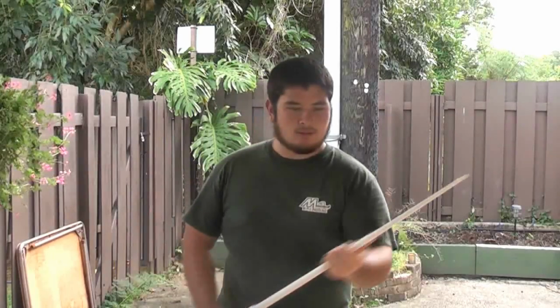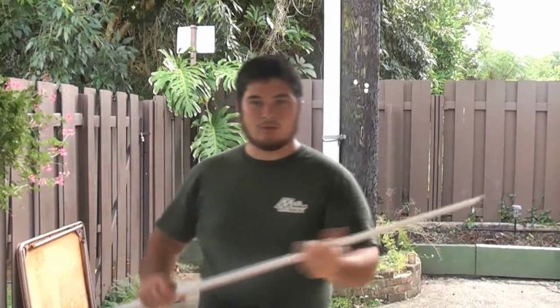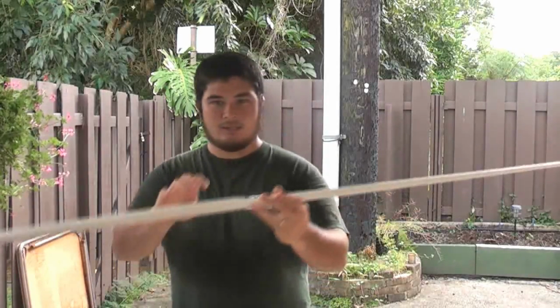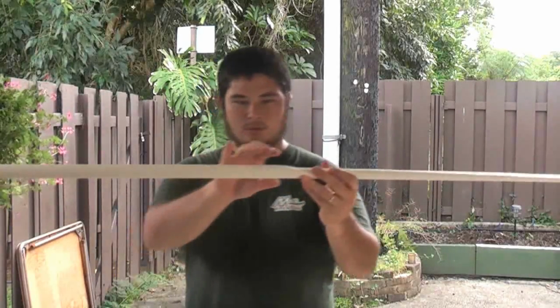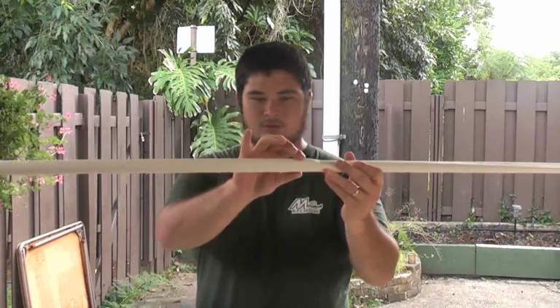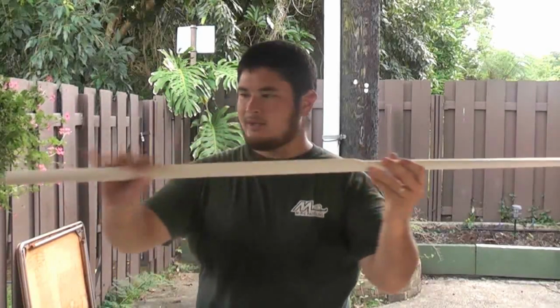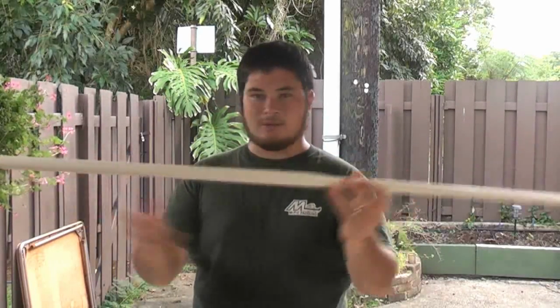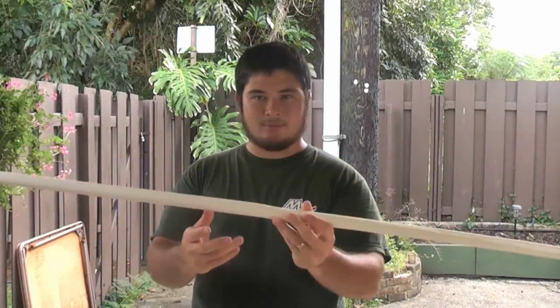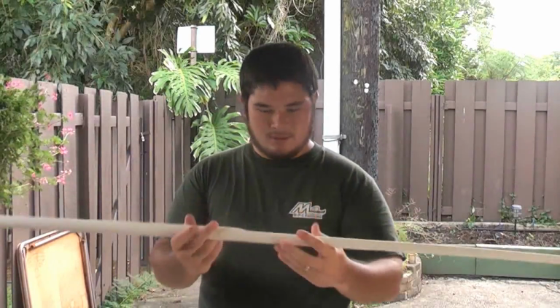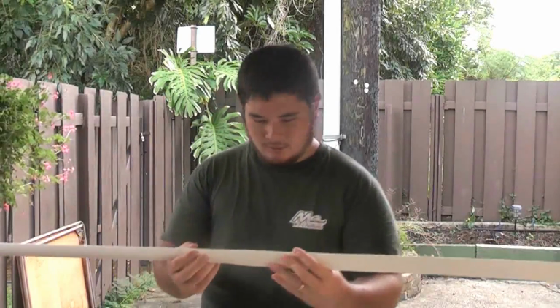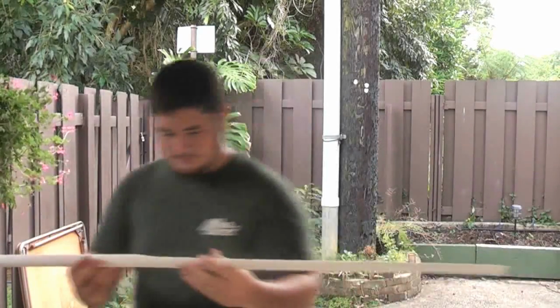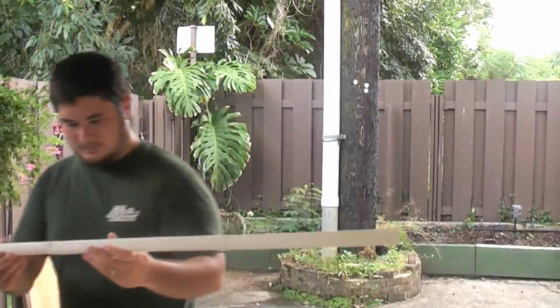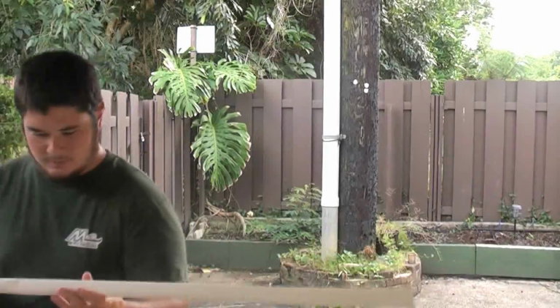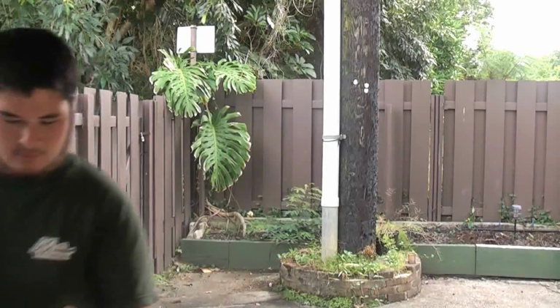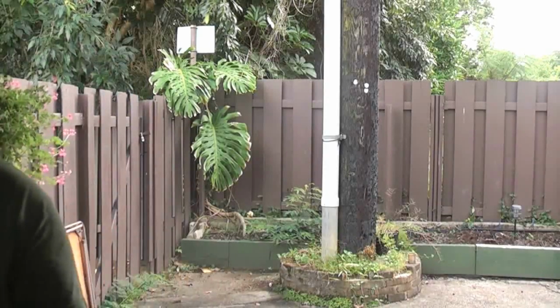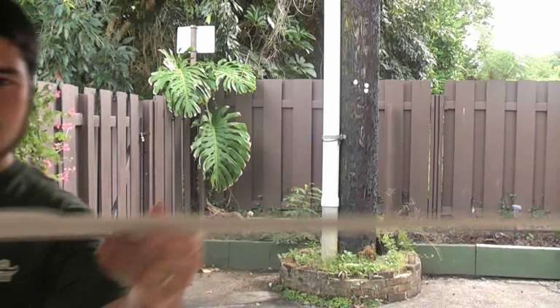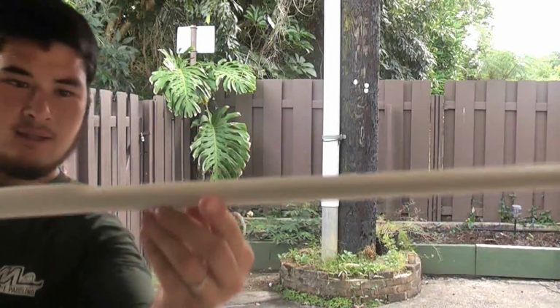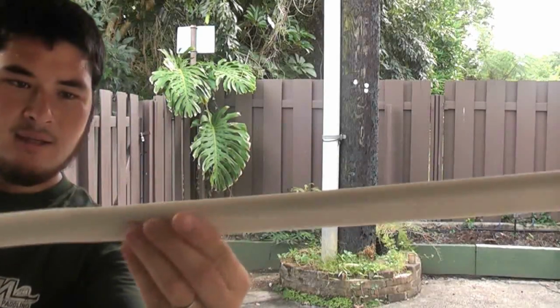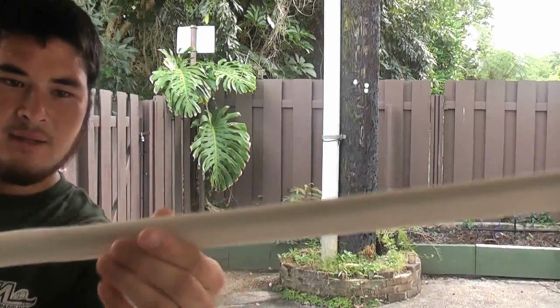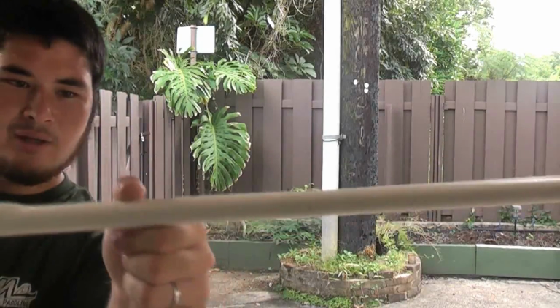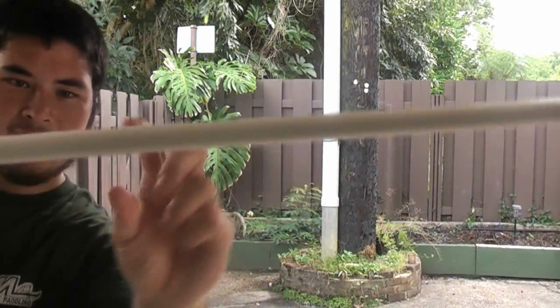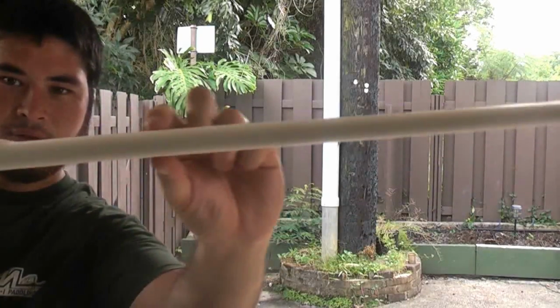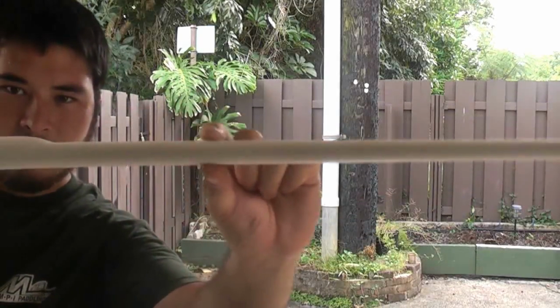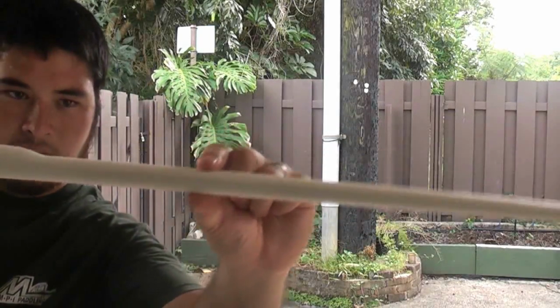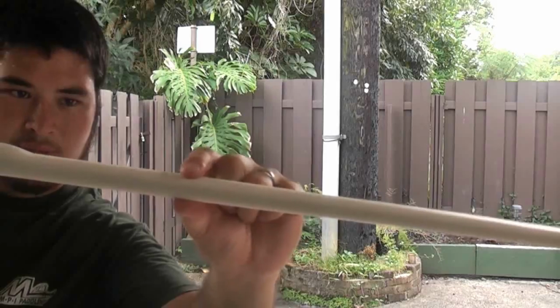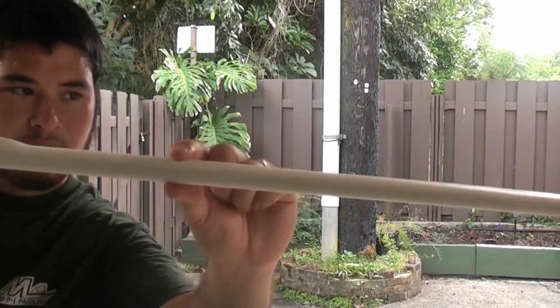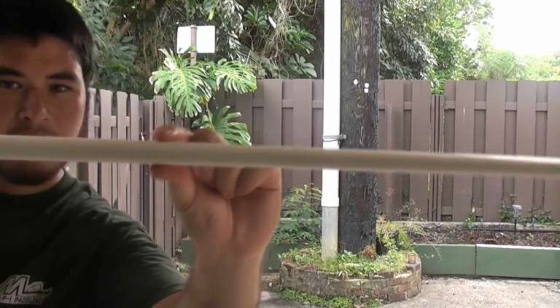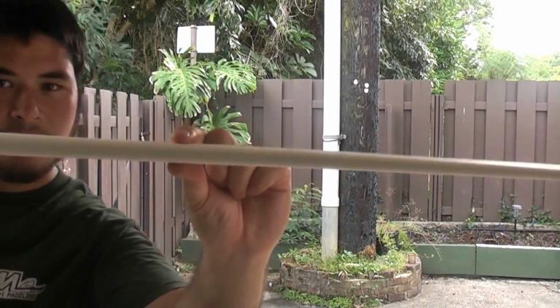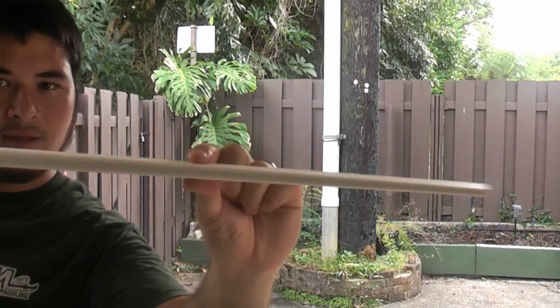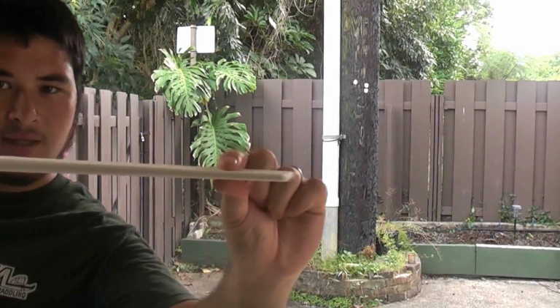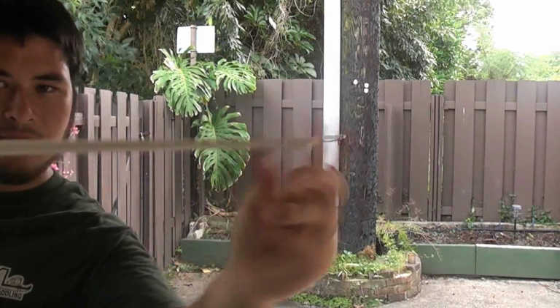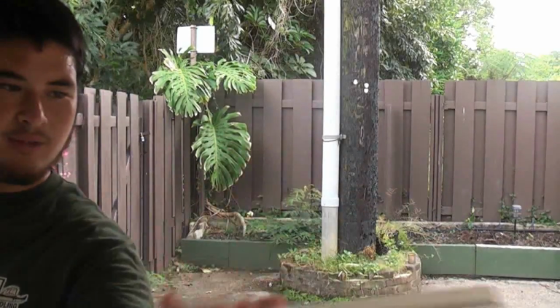Now I'm going to go ahead and heat and flatten up this other one. You can see that right off the handle, the limb is going to be fairly thin and get even thinner to the tip.